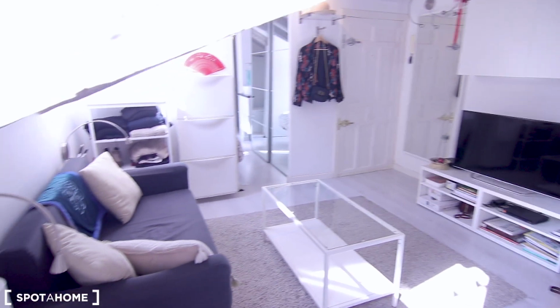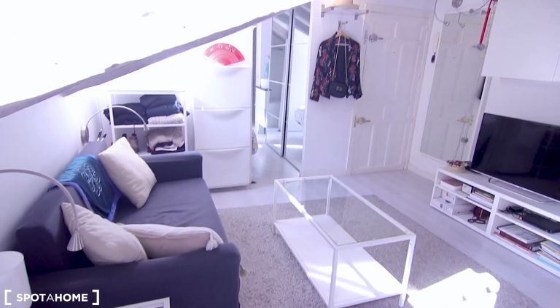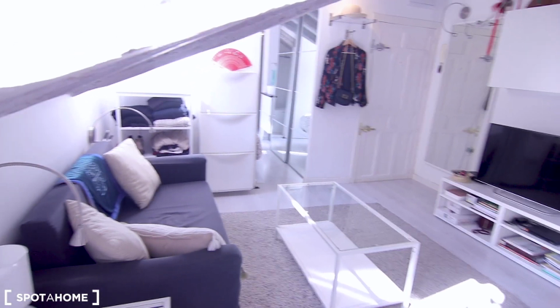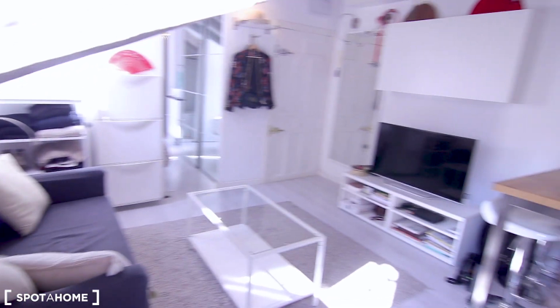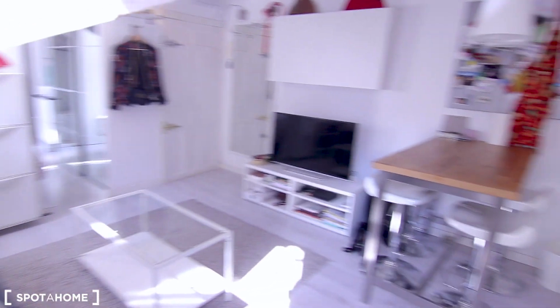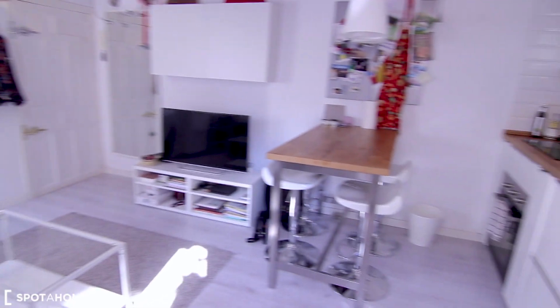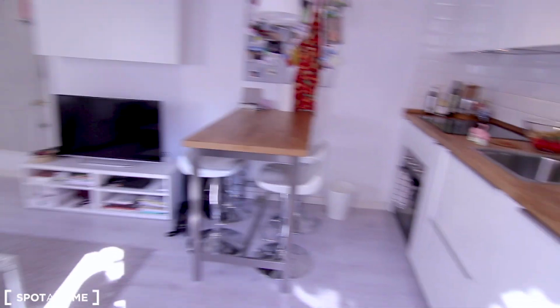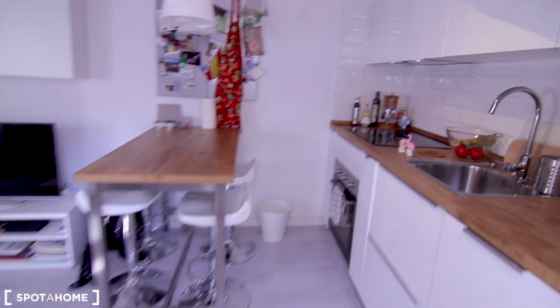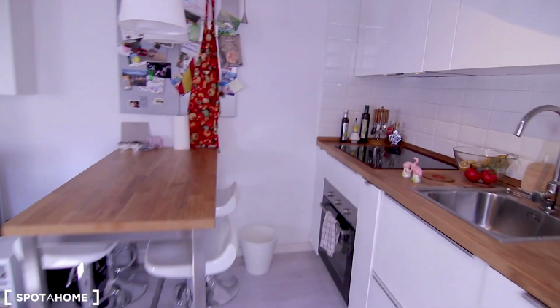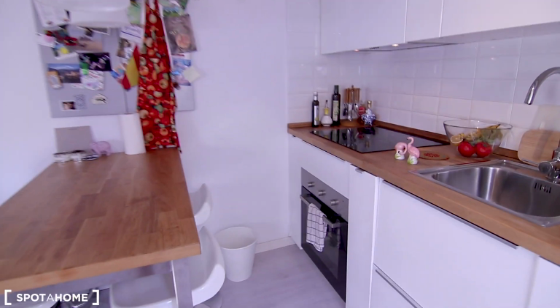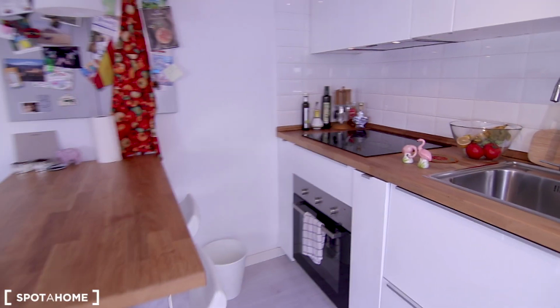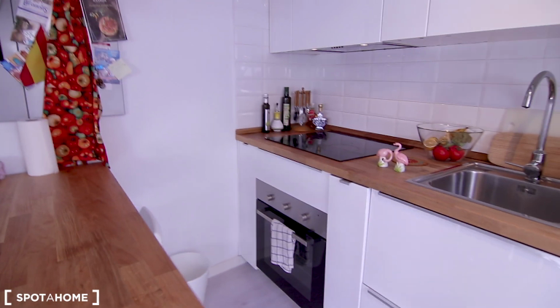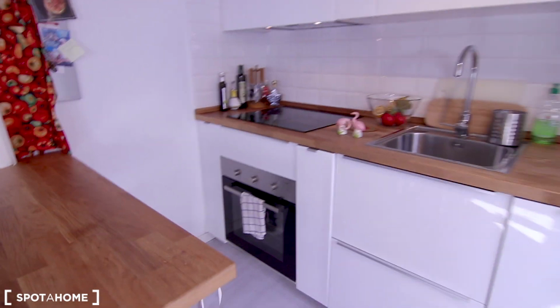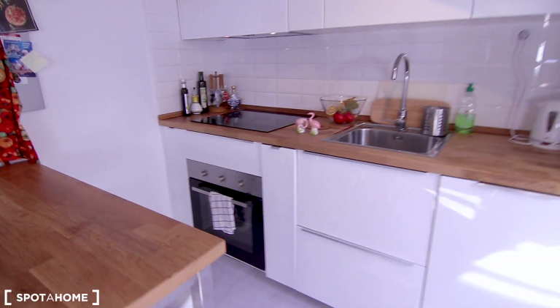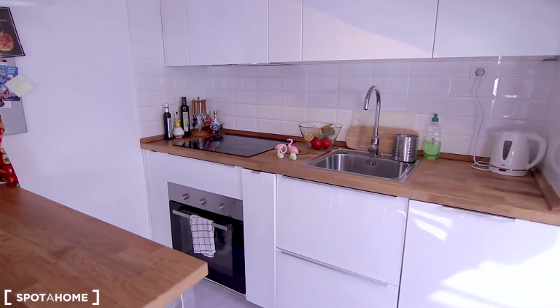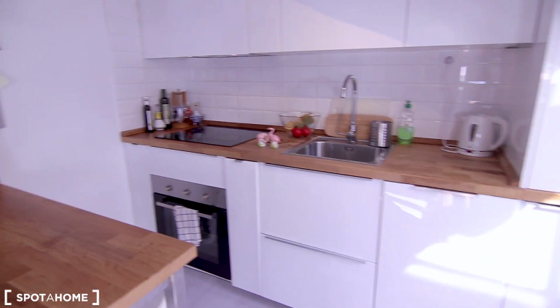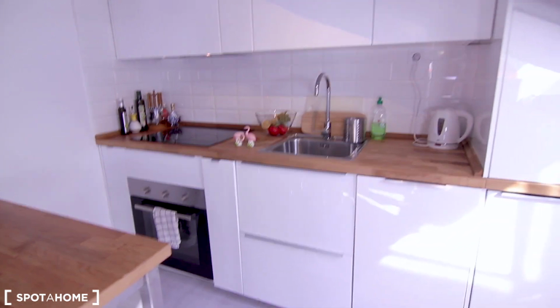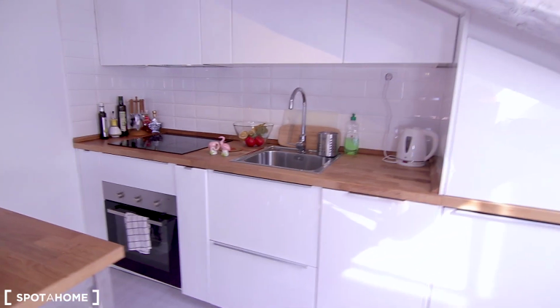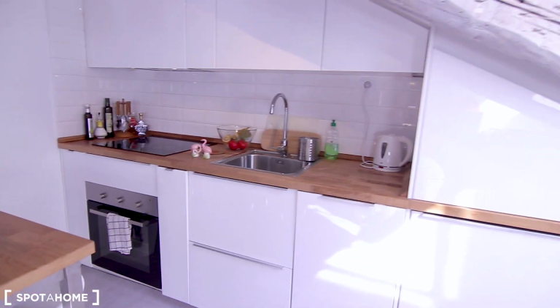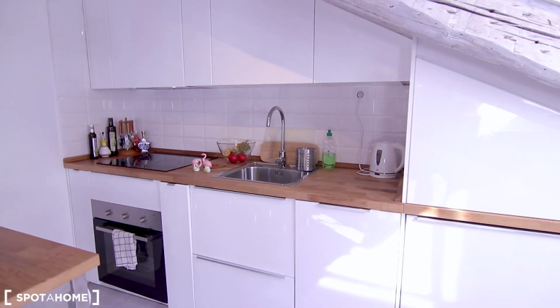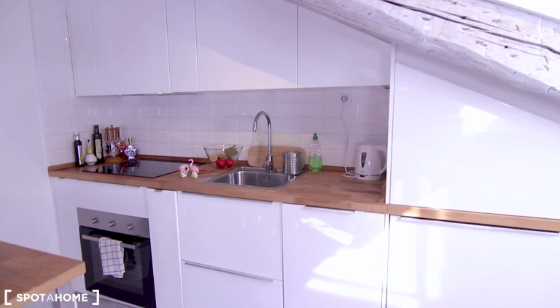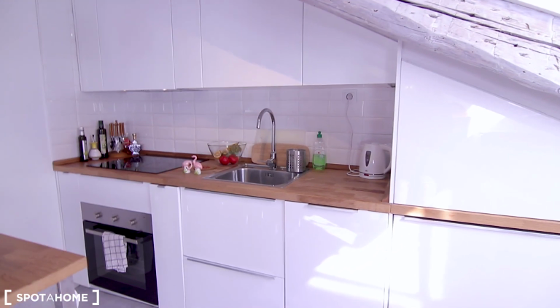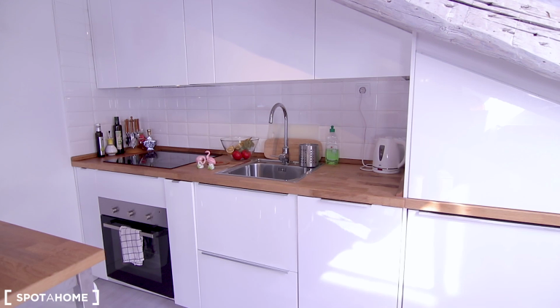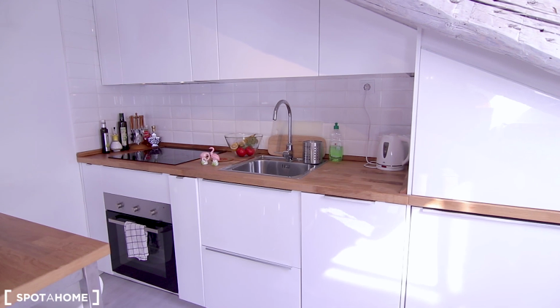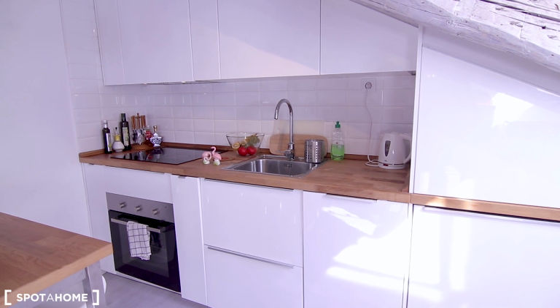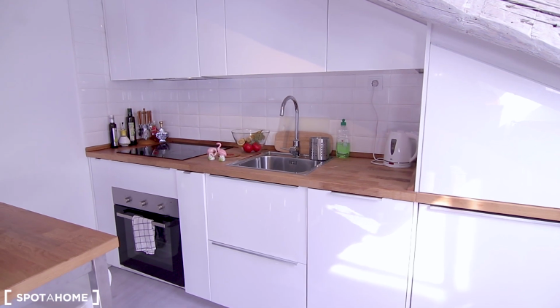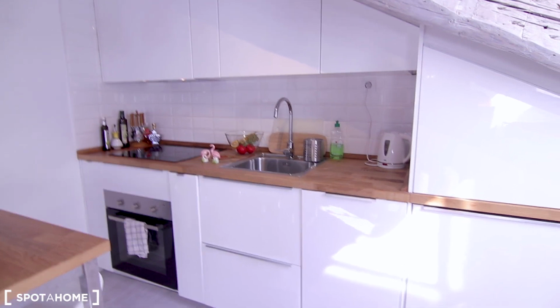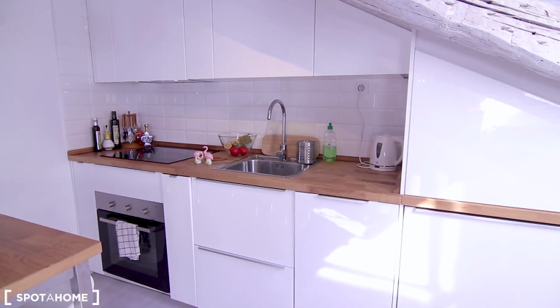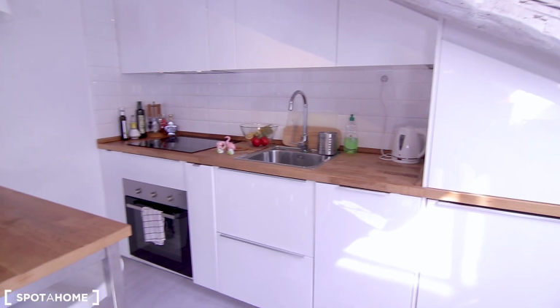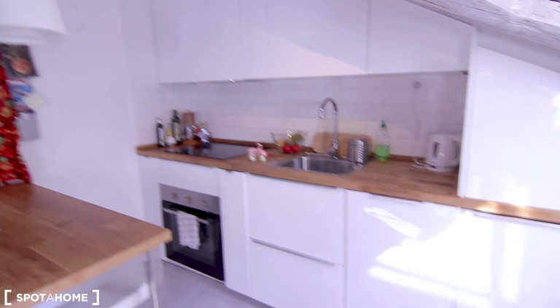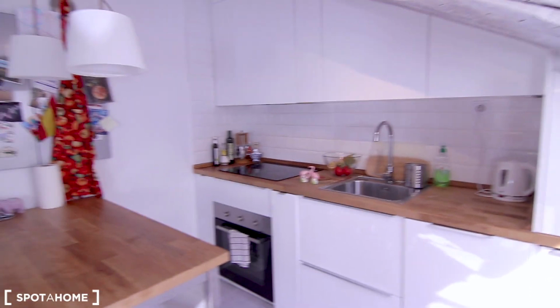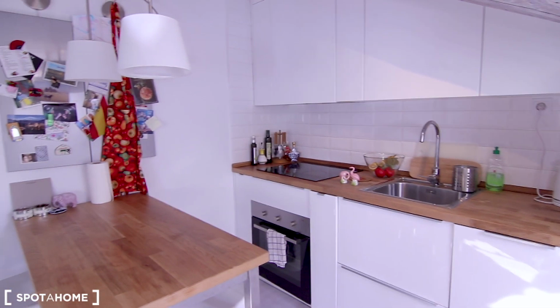So the kitchen has everything you need except for a microwave — it doesn't have one, but it's super cheap to get one so I wouldn't worry about it.